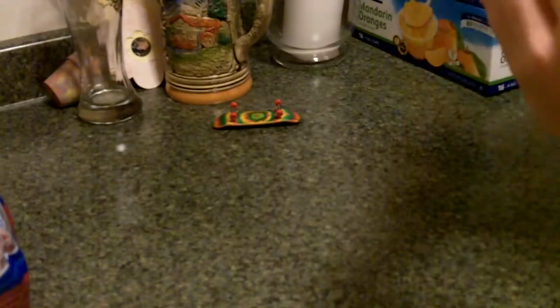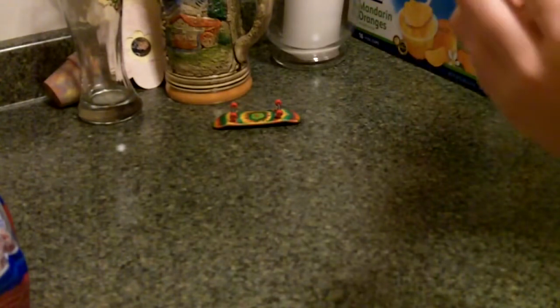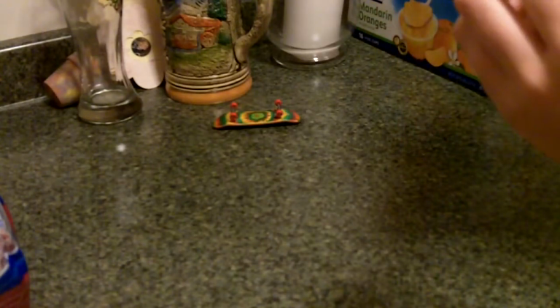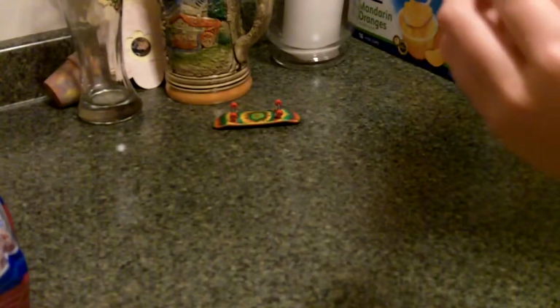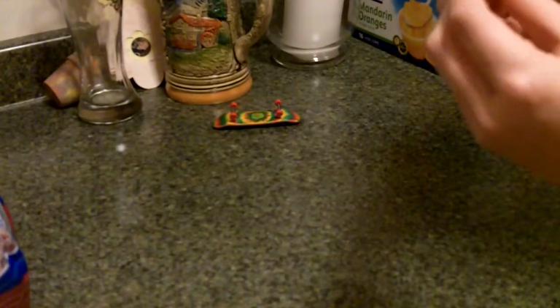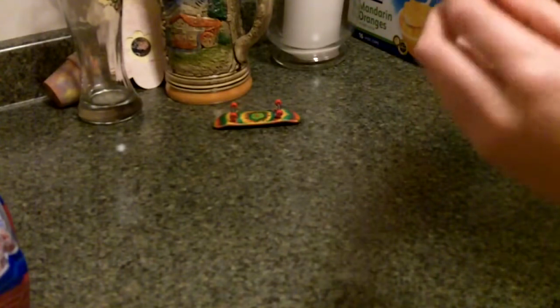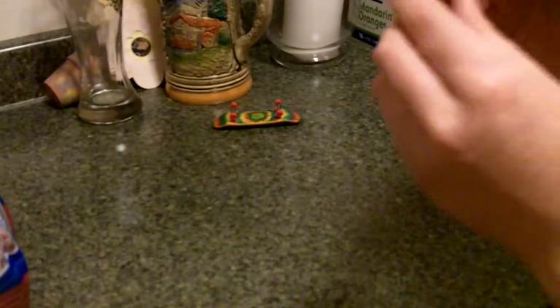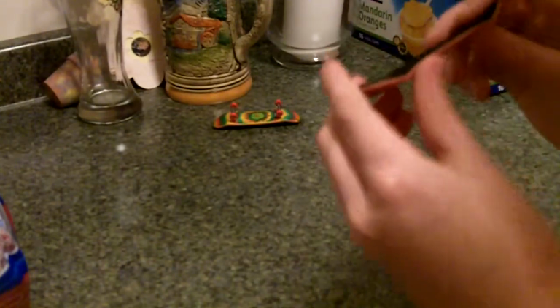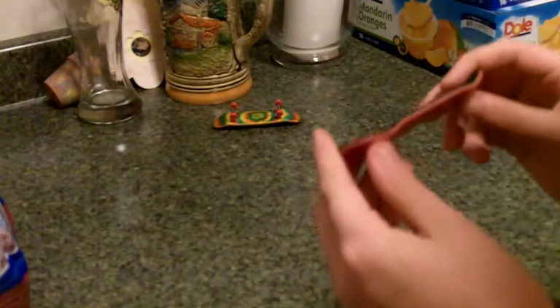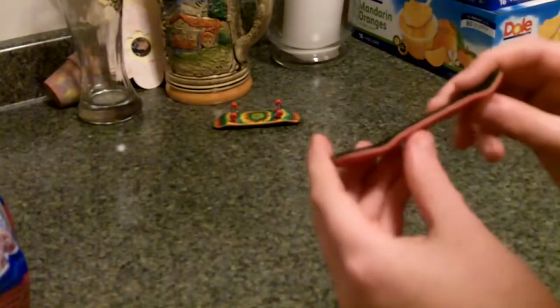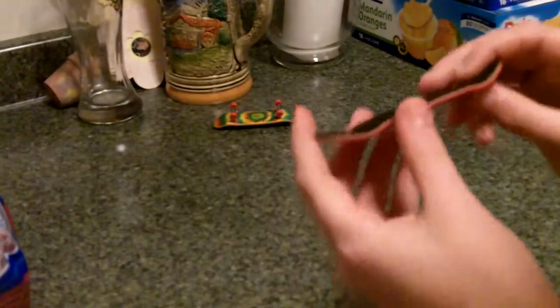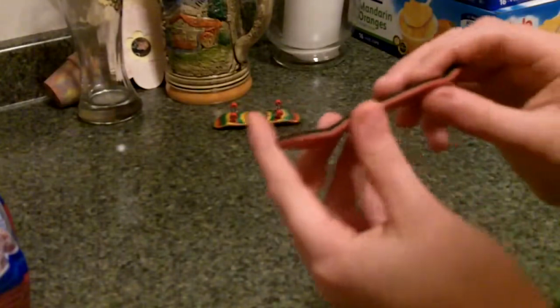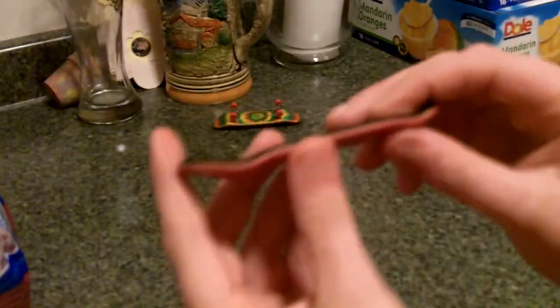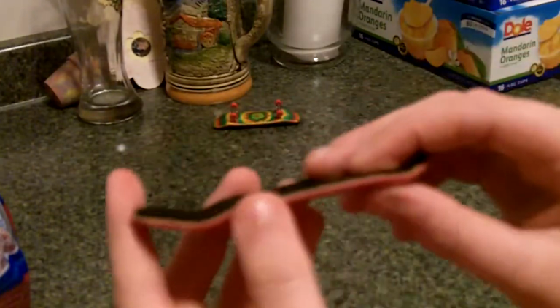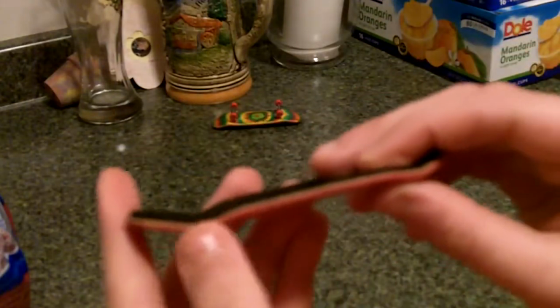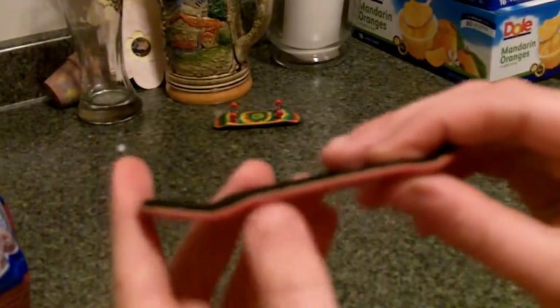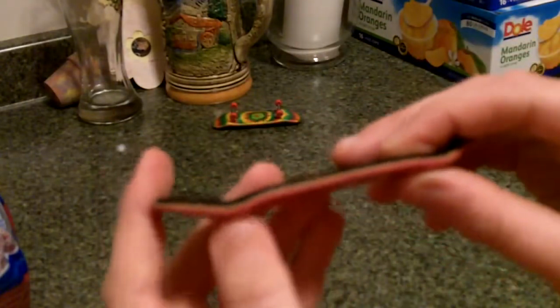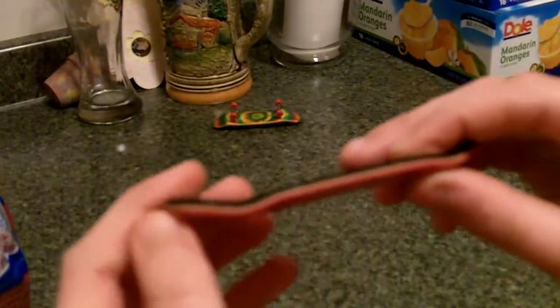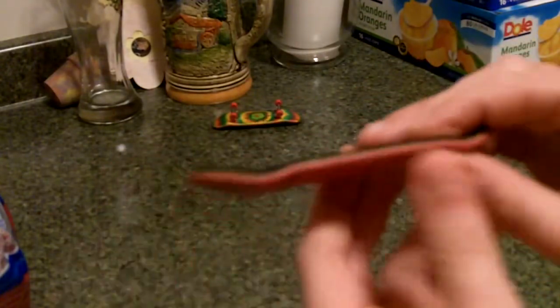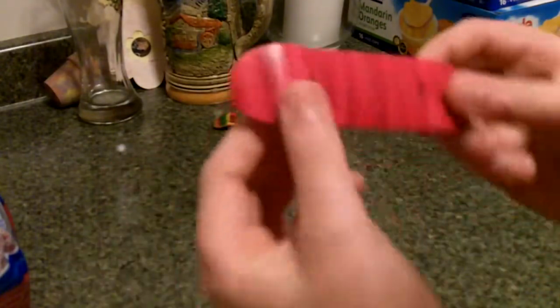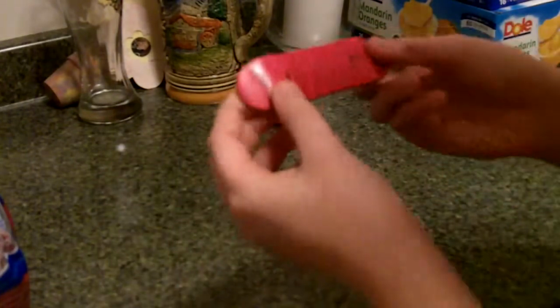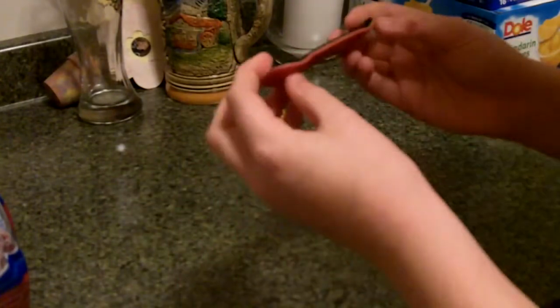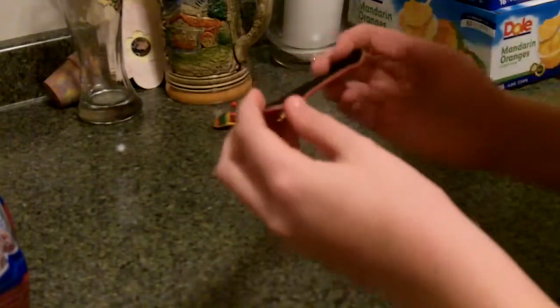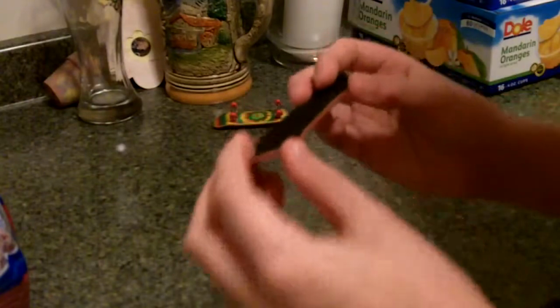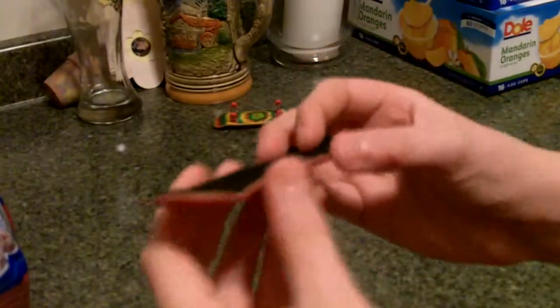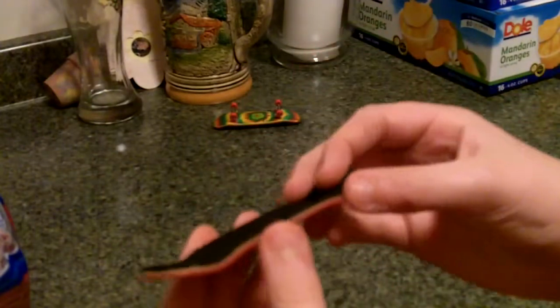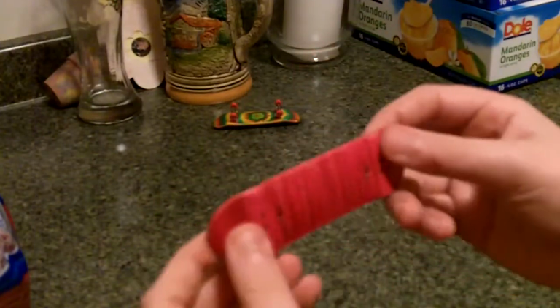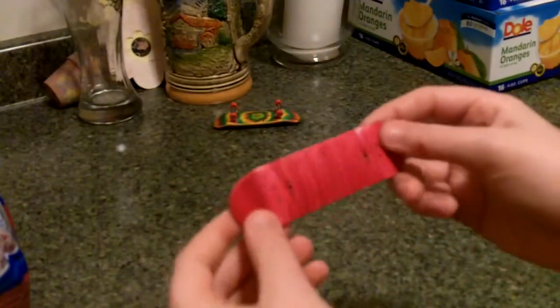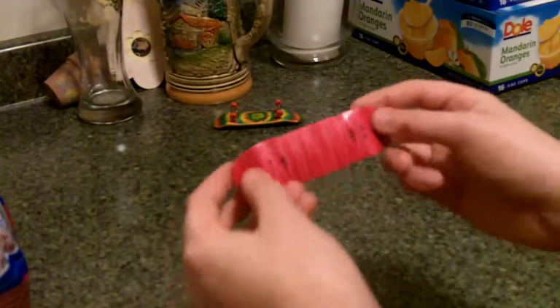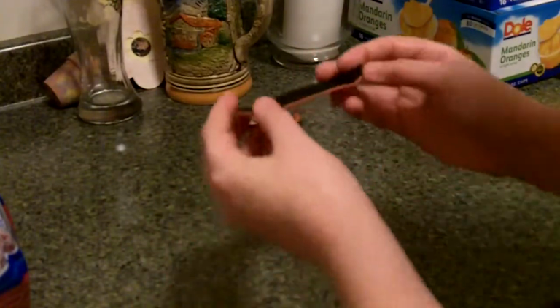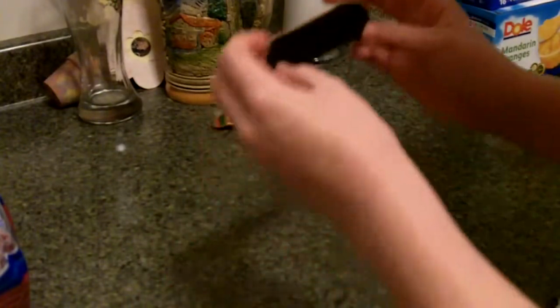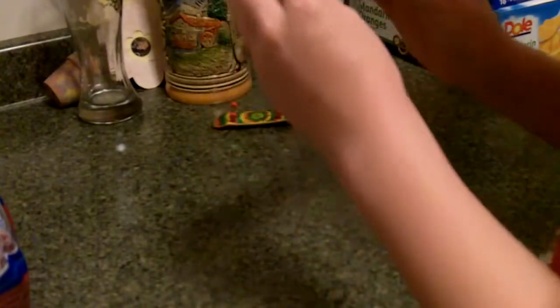One of the real pros of this board is the dips. Right there it dips down and then it goes up and it gives it a good pop, and that helps a lot.